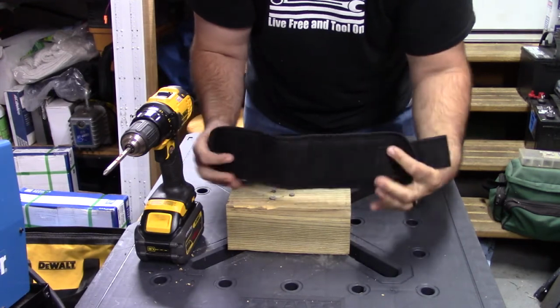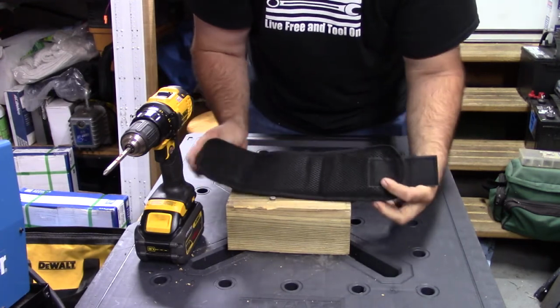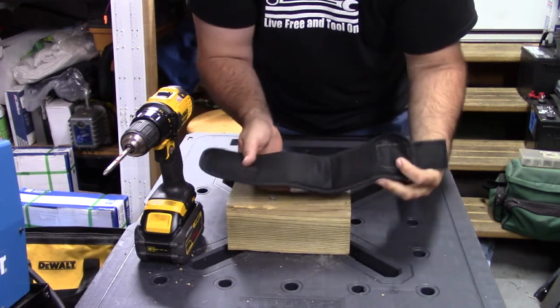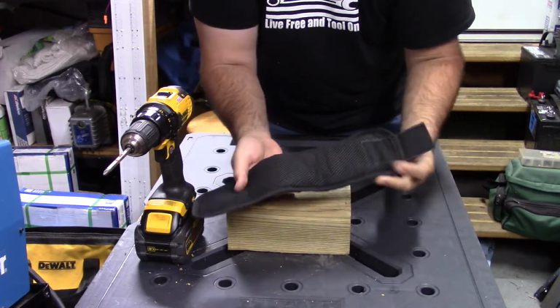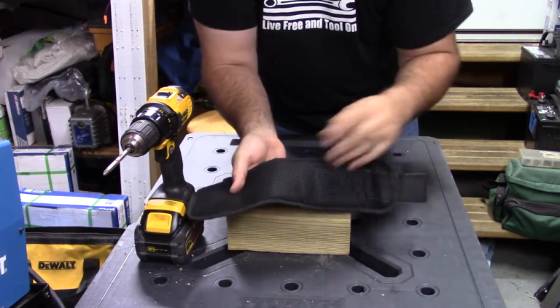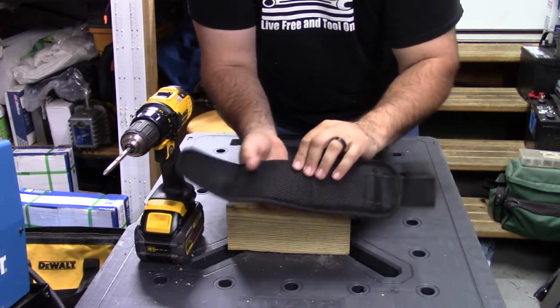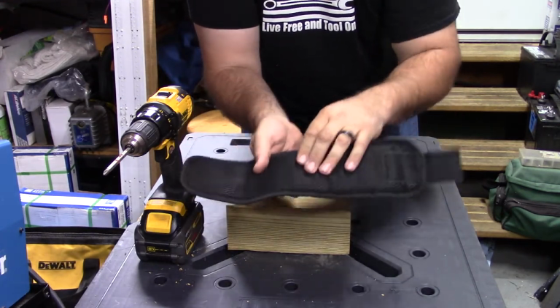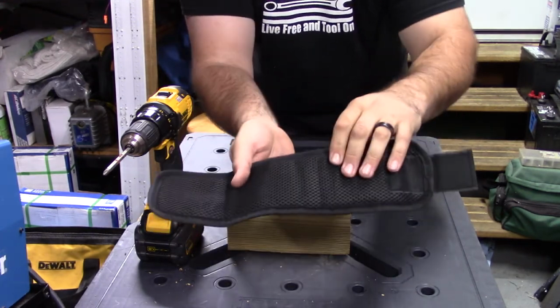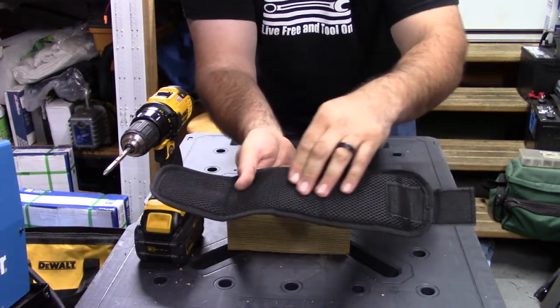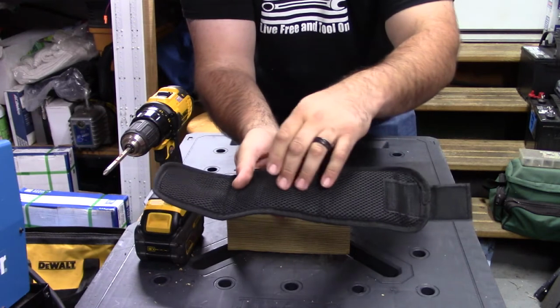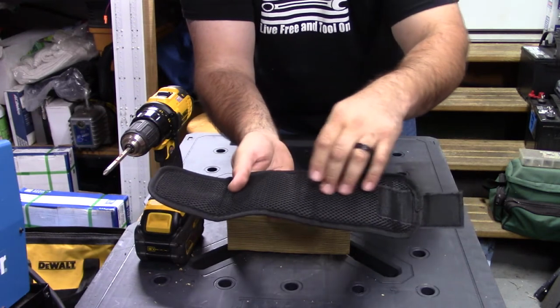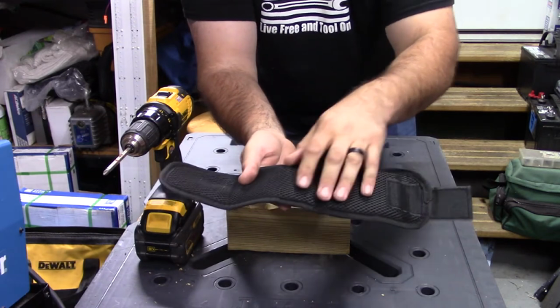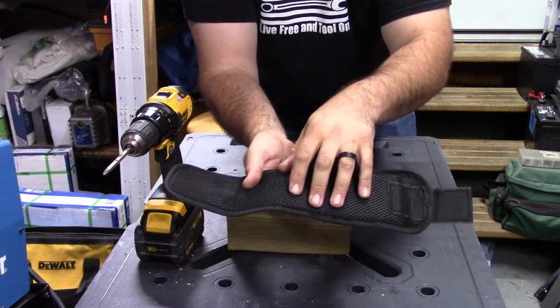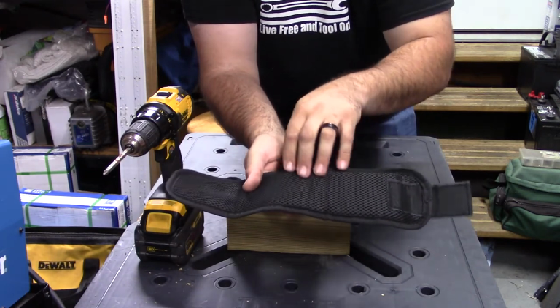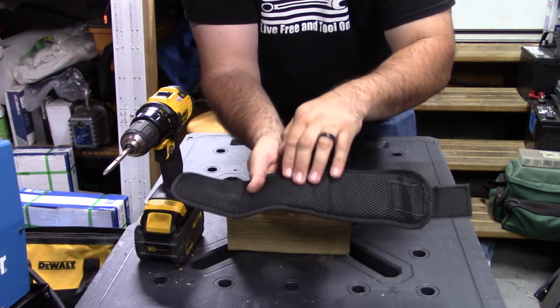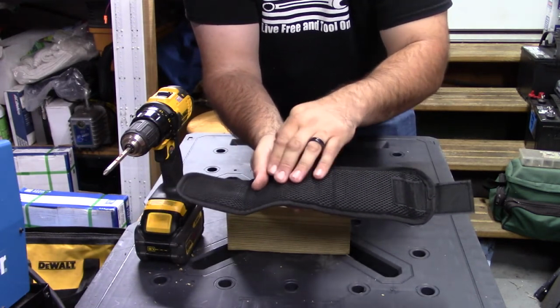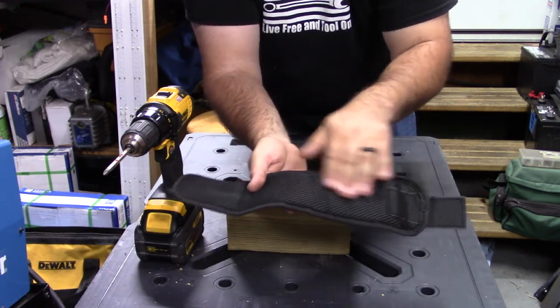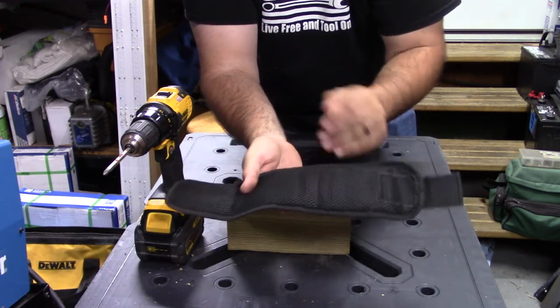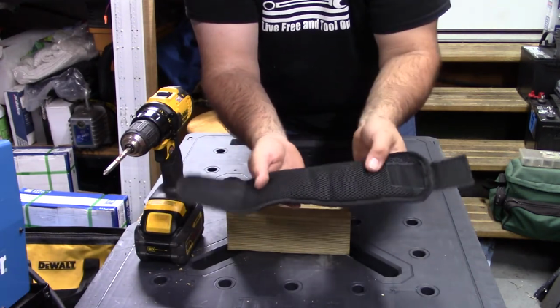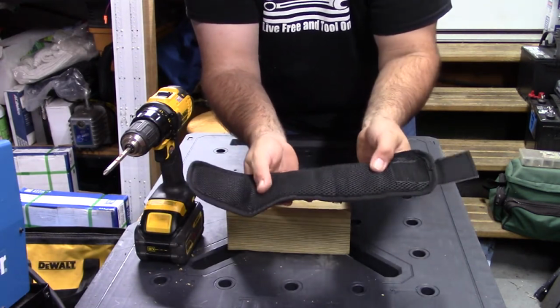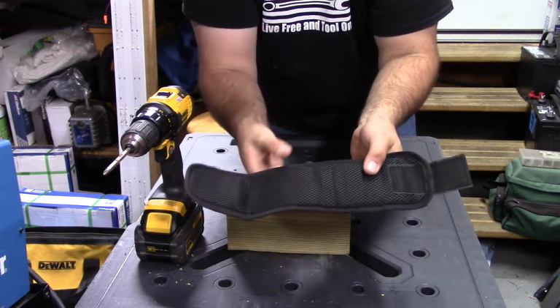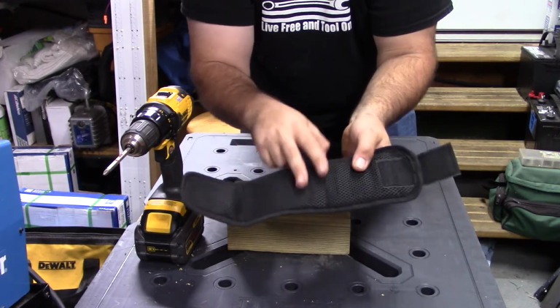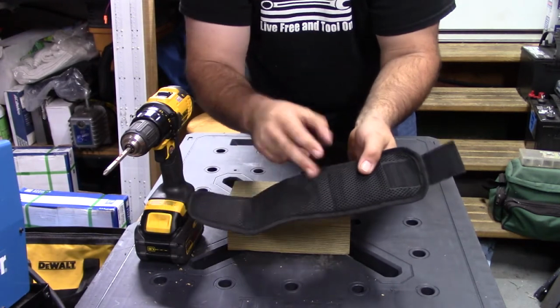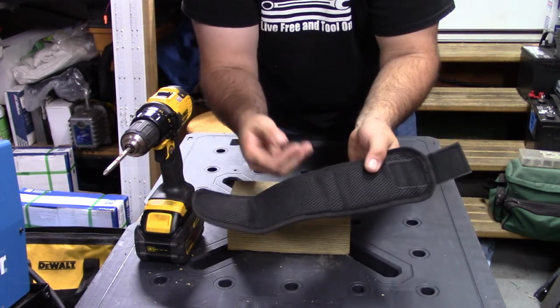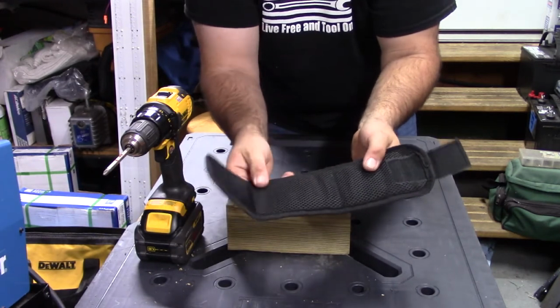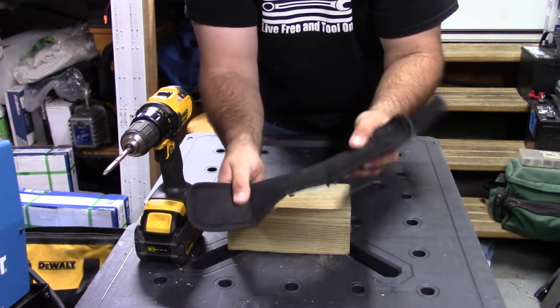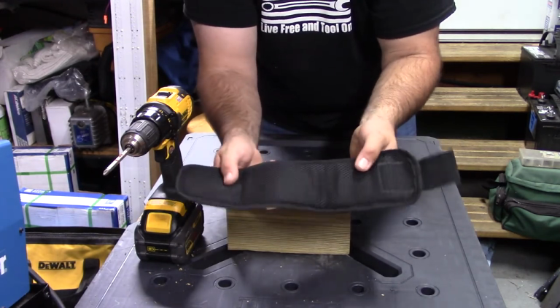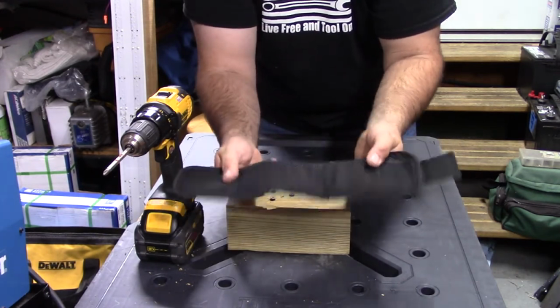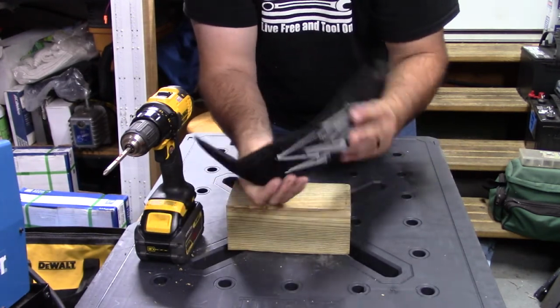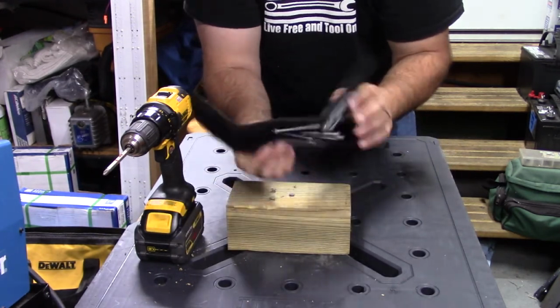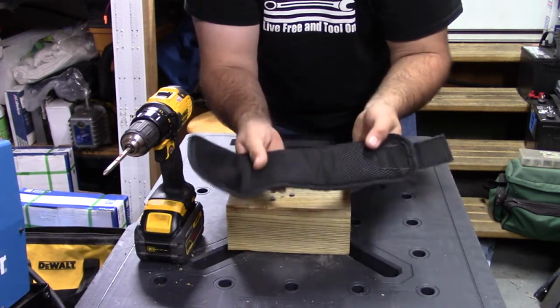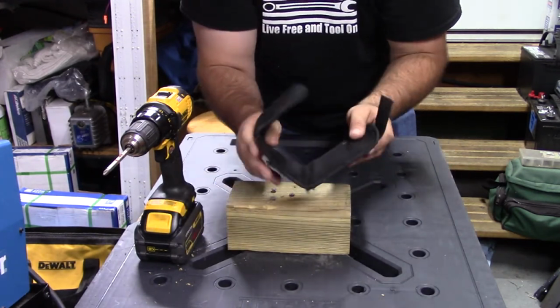Now the one thing on the inside — and it's really hard to catch on camera — but this is actually a breathable material in here and also good for sweat, so it's going to wick that away from your skin. It's going to let your wrist breathe too, so you're not going to sweat that bad. Pretty good stuff here.